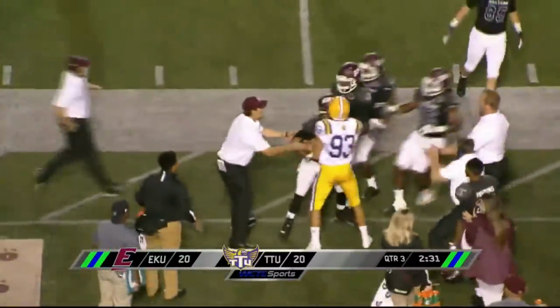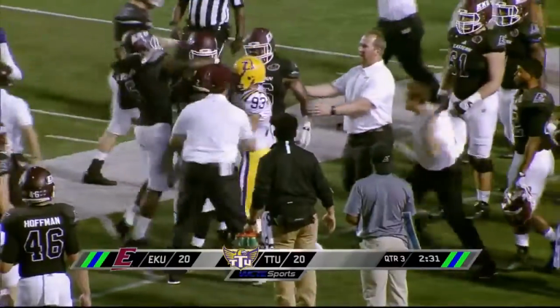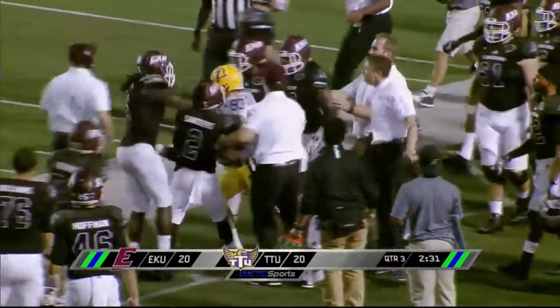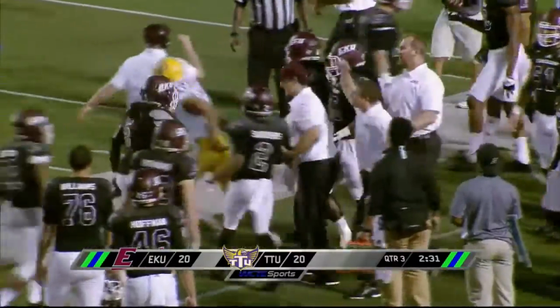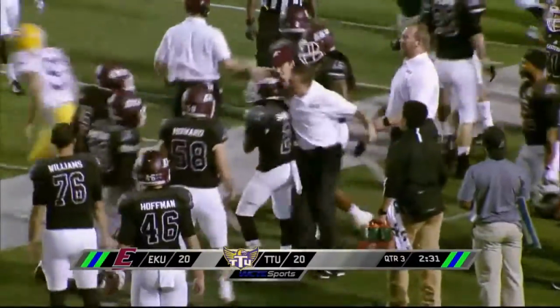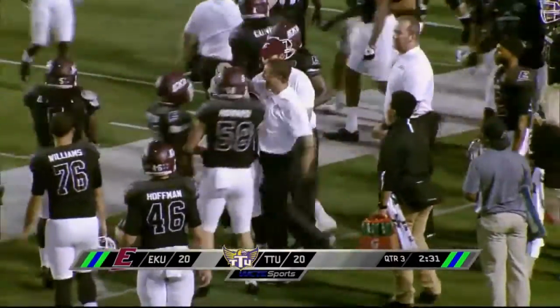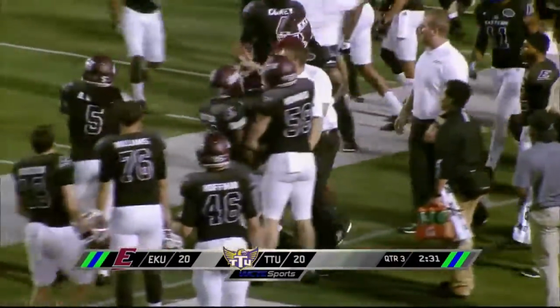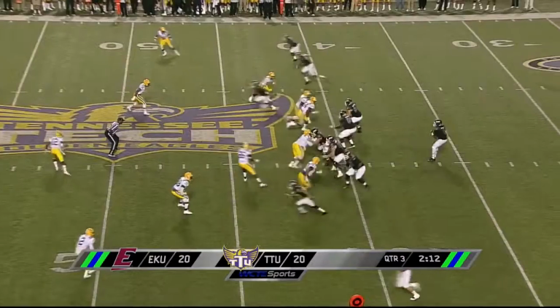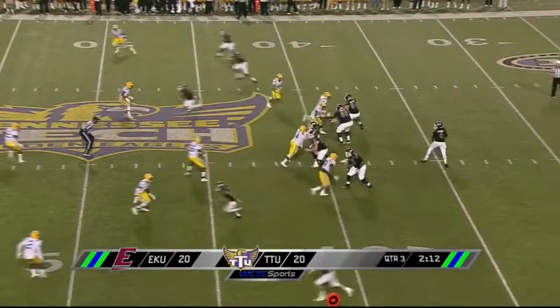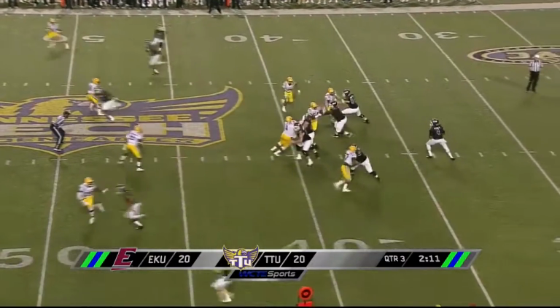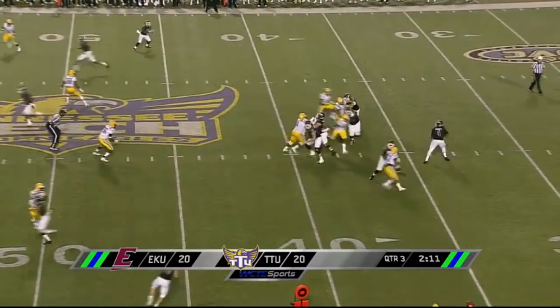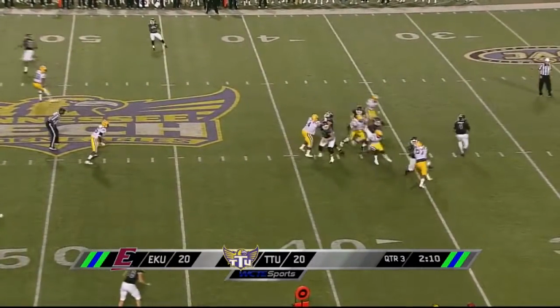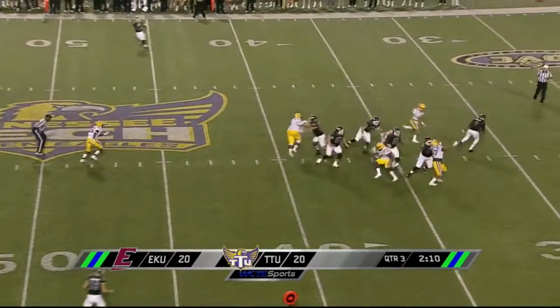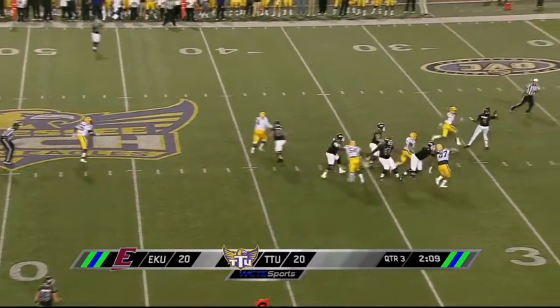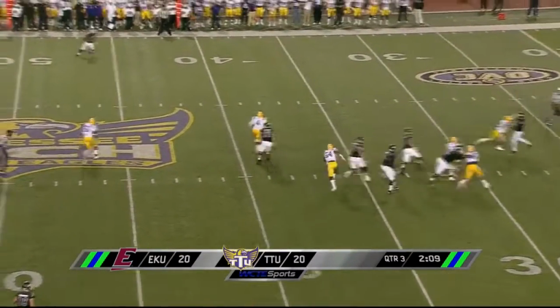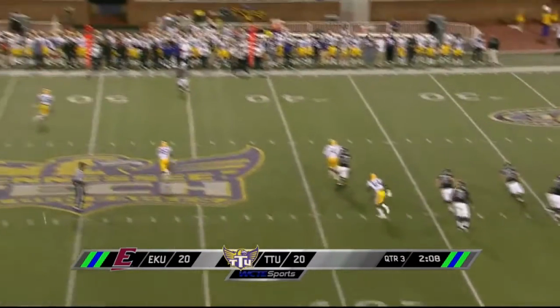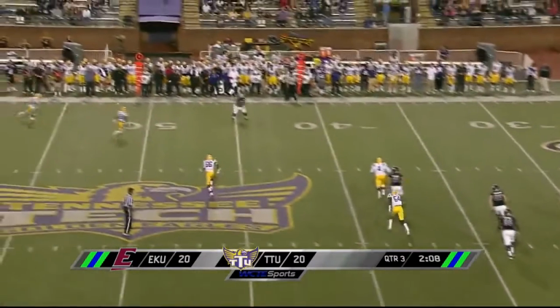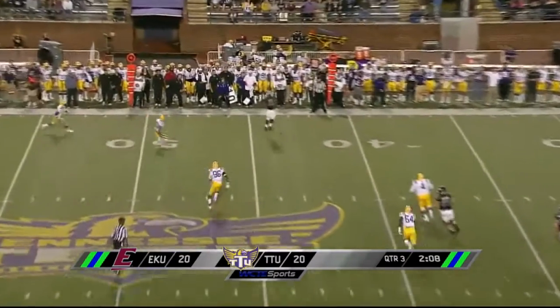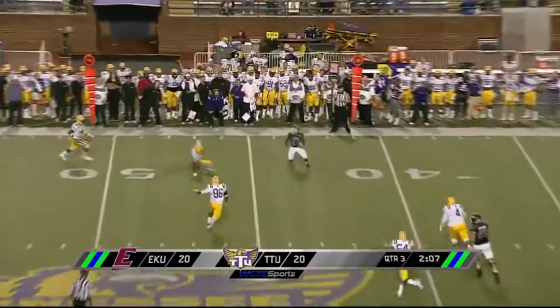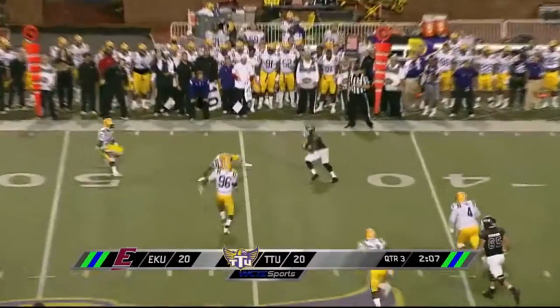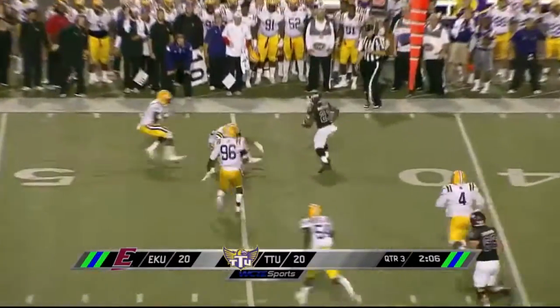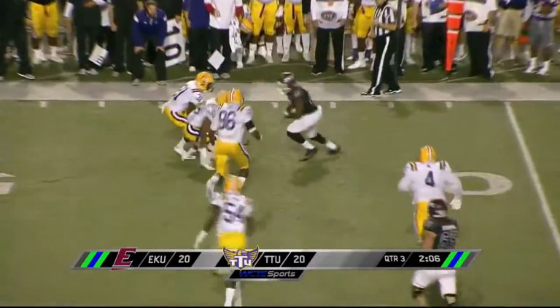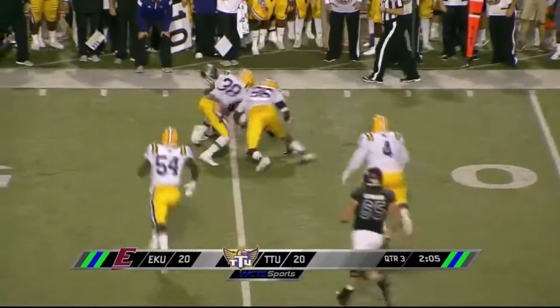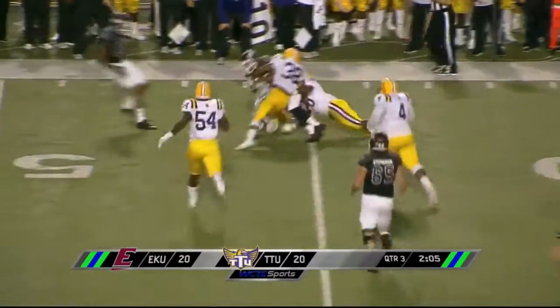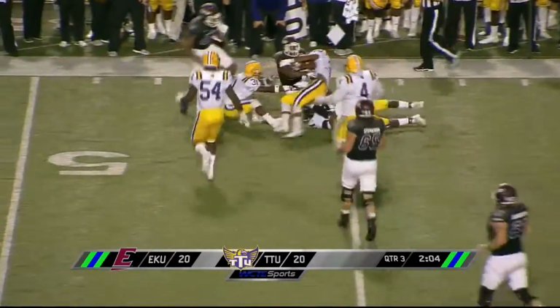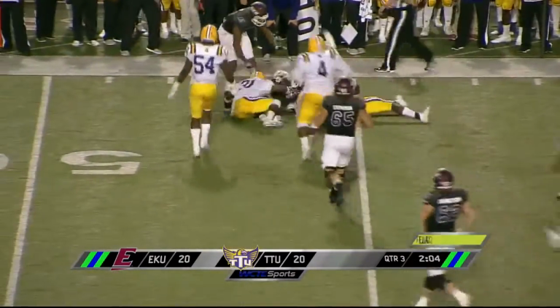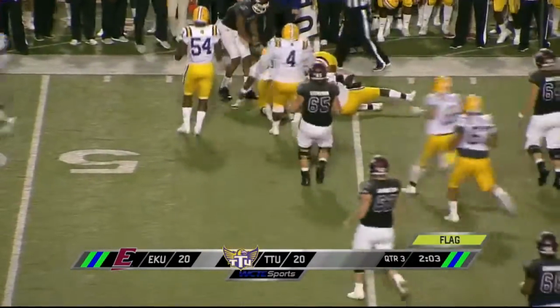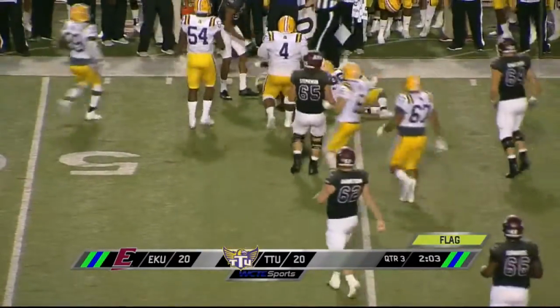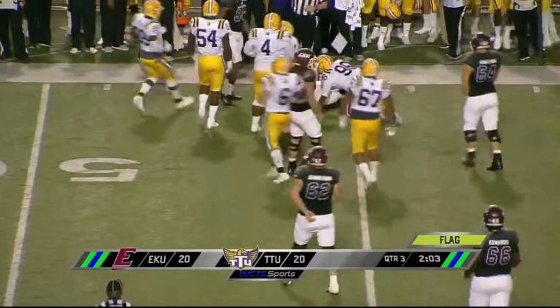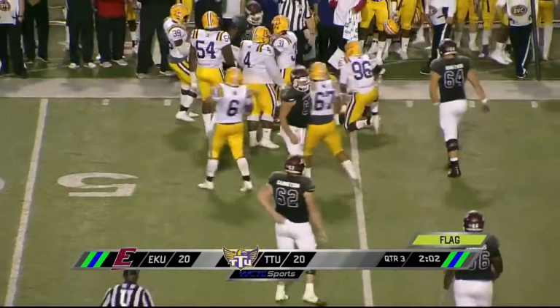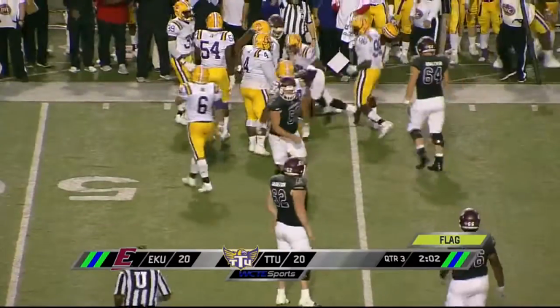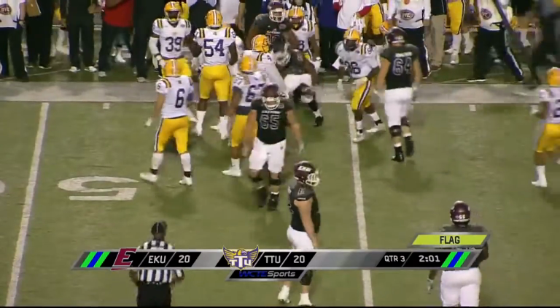The kicker — kicker brought Sanders out of bounds. Straight draw by Coney. He's going to be flushed out of the pocket. He'll have to heave it just to get rid of it, and he's able to complete that pass. Can he pick up the first down? No — good team tackling right there by Tennessee Tech.